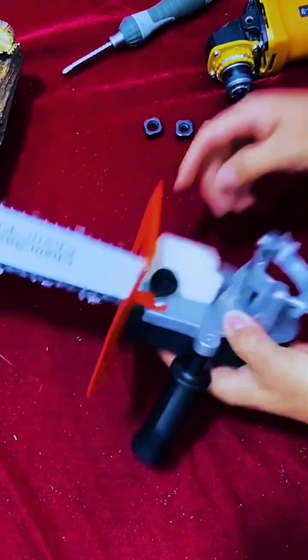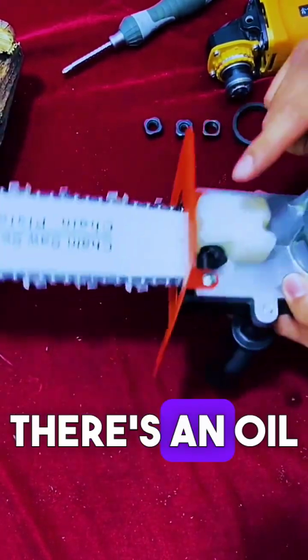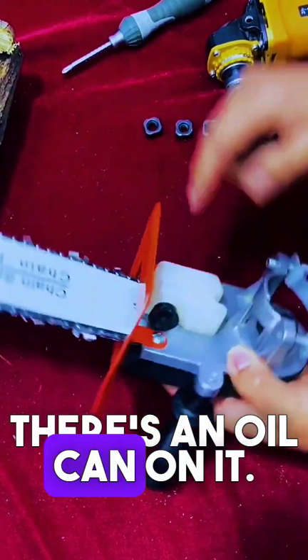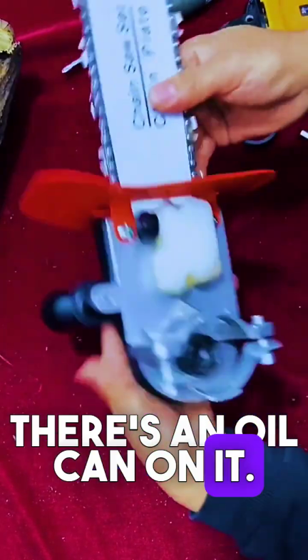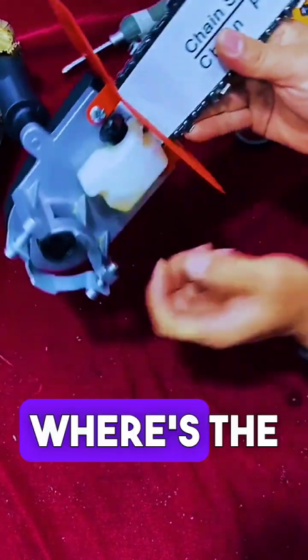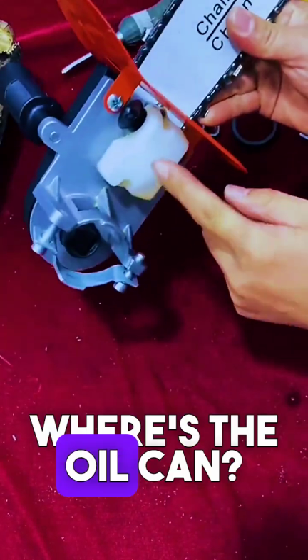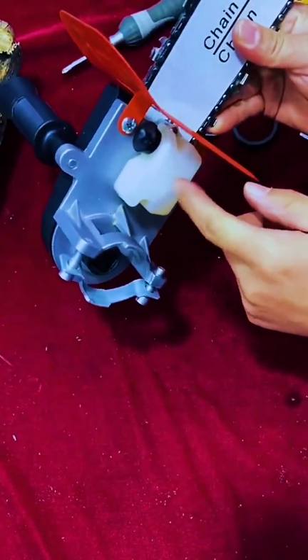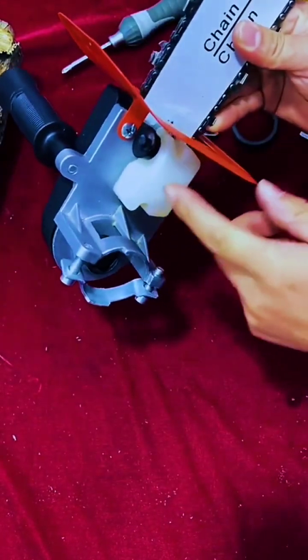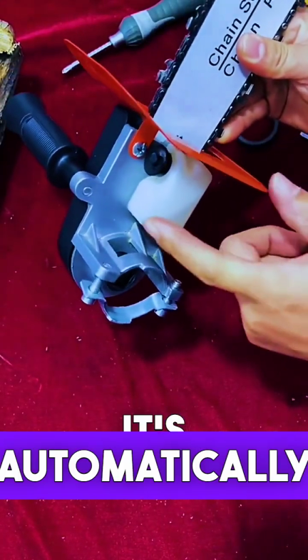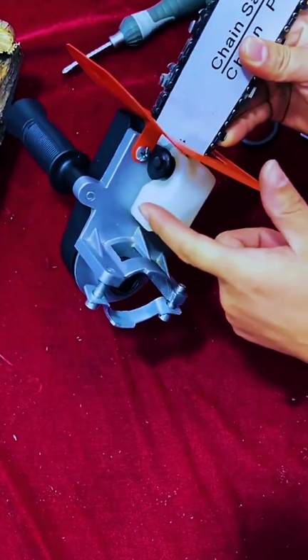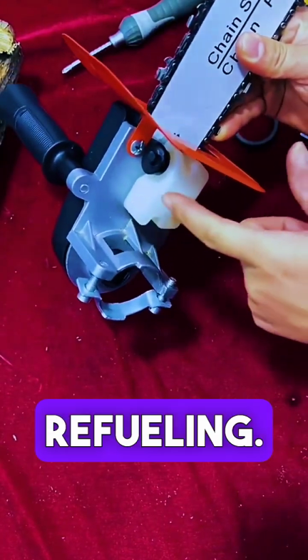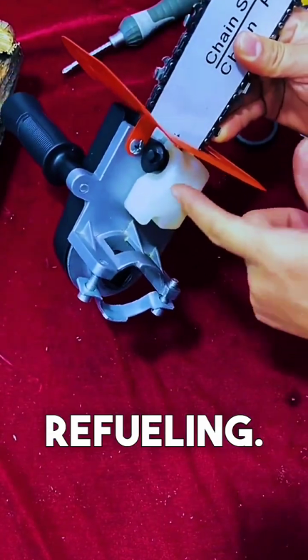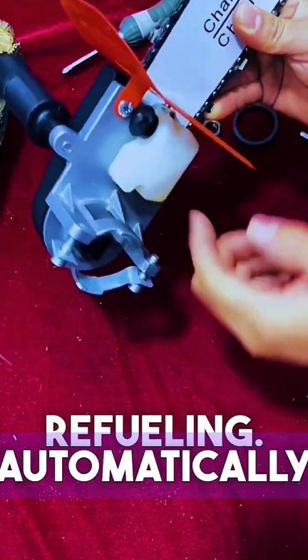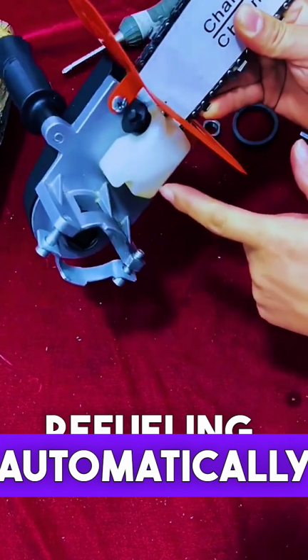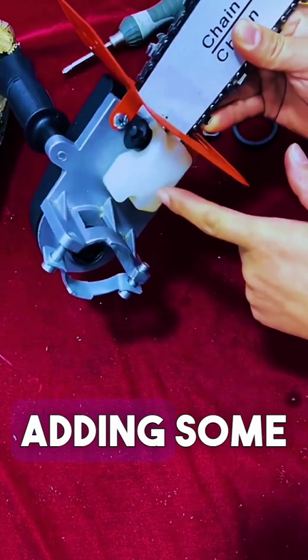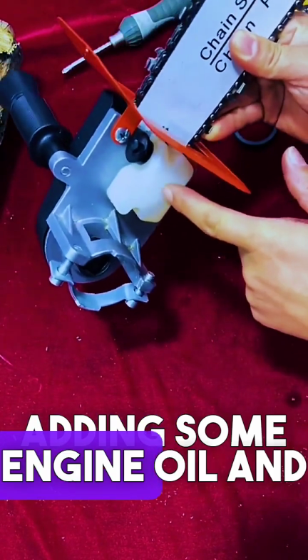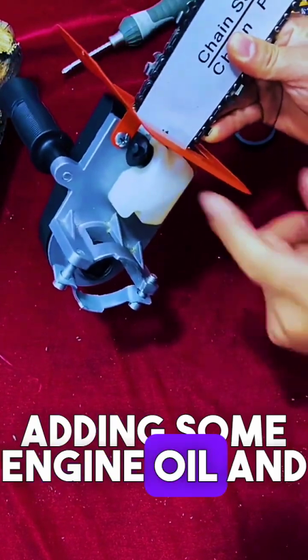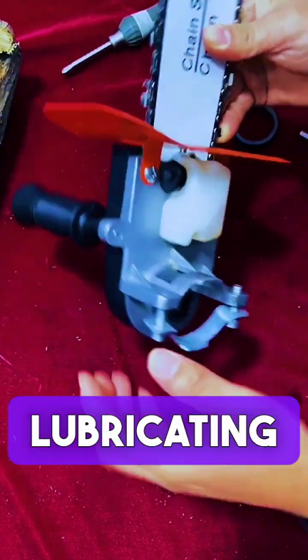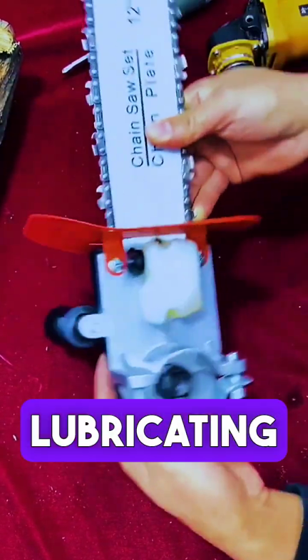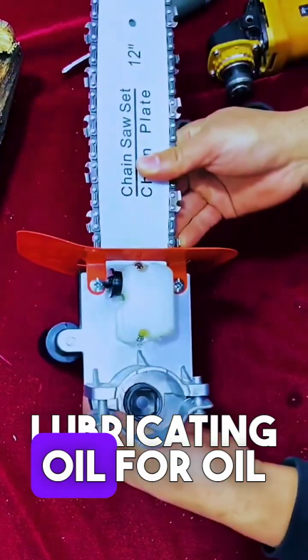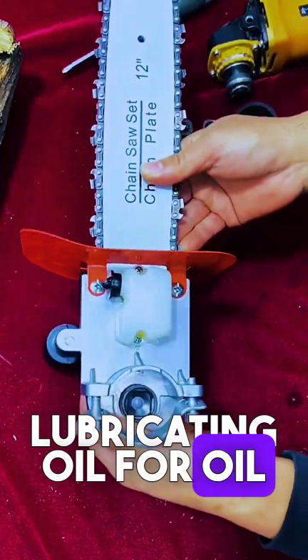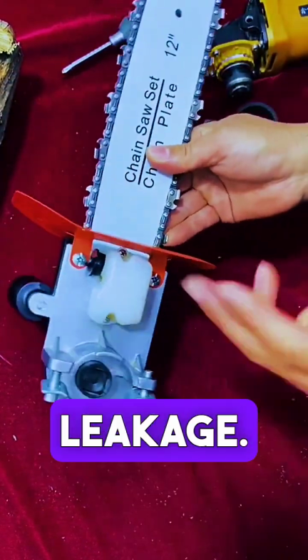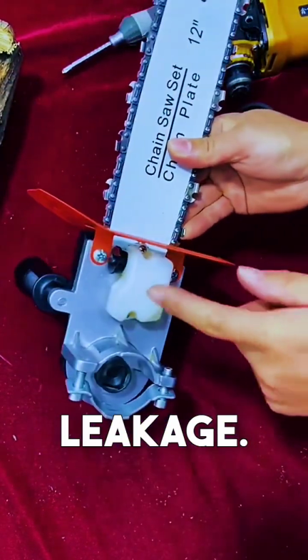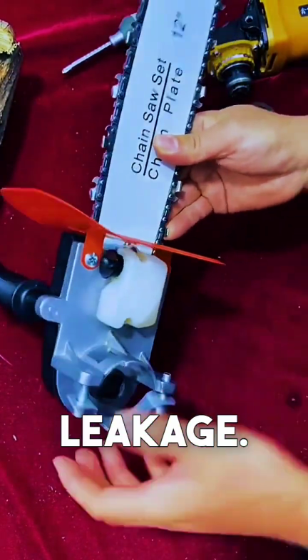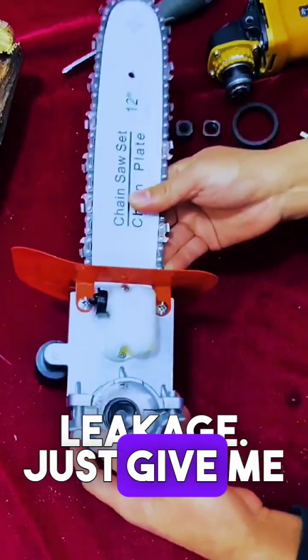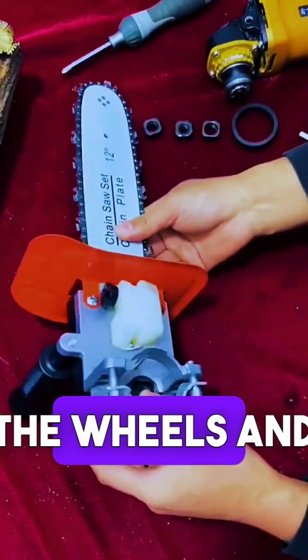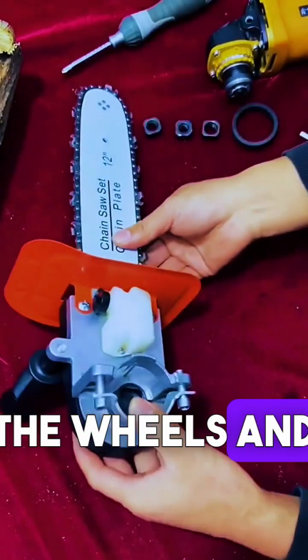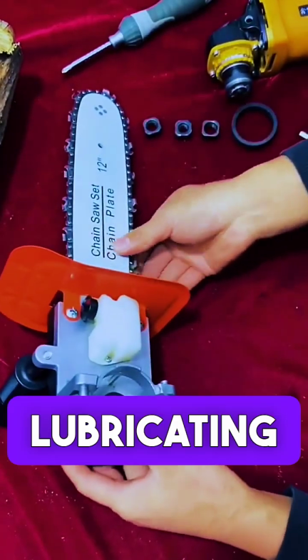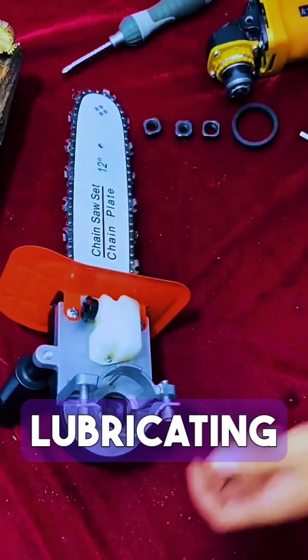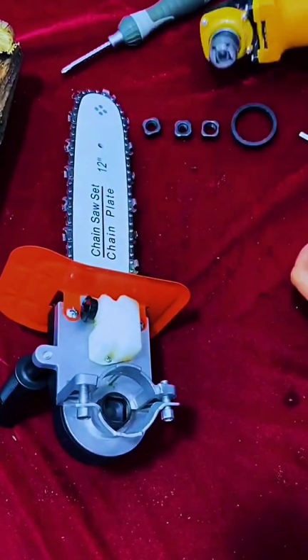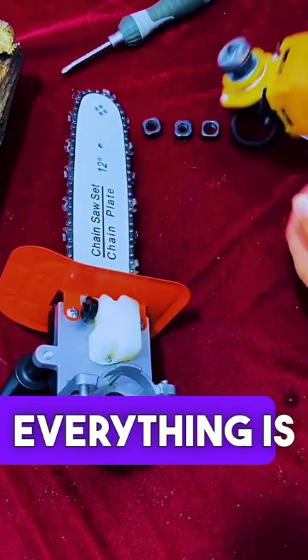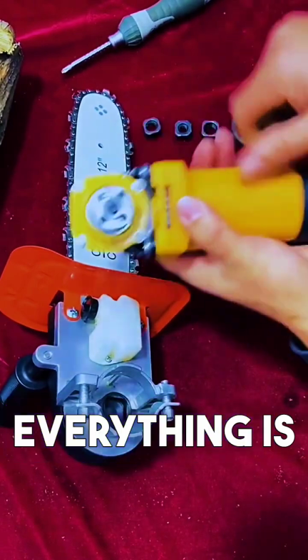Tighten the screws and then put this handle on. There's an oil can on it — it's automatically refueling, automatically adding engine oil and lubricating oil. Just give it the lubricating oil and everything is fine.